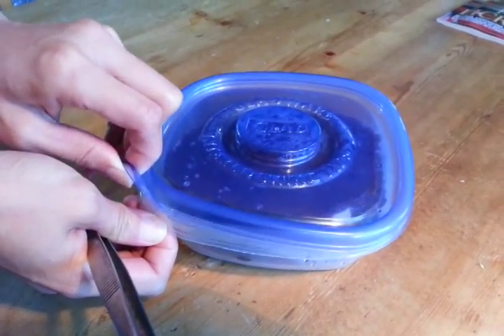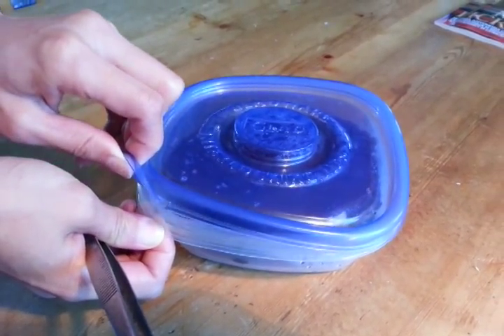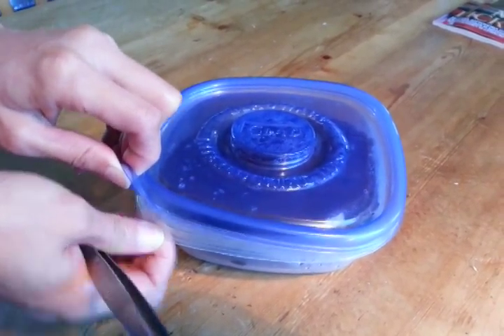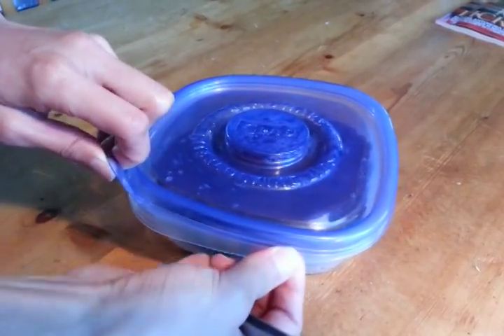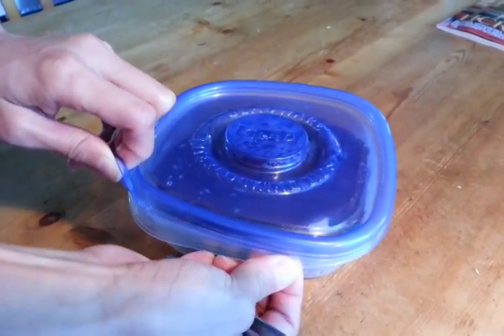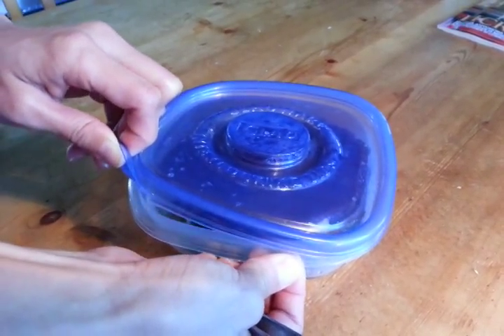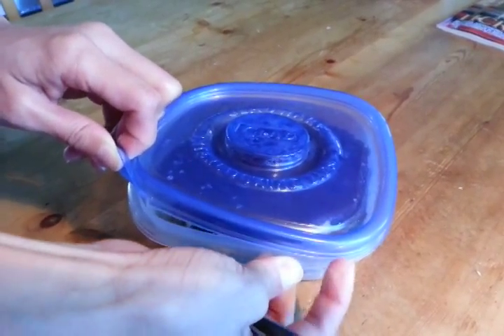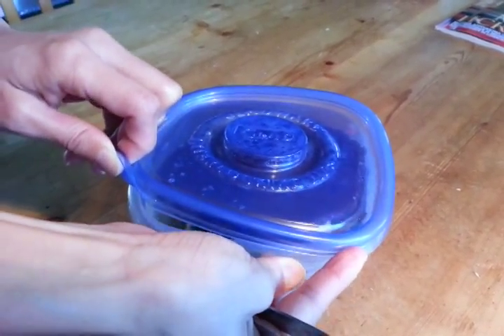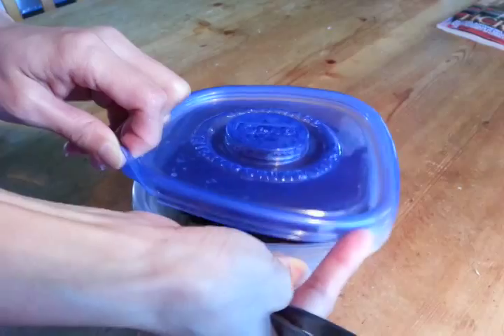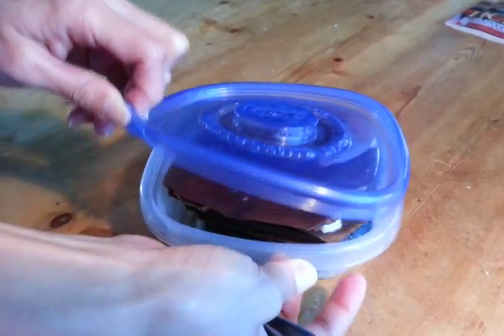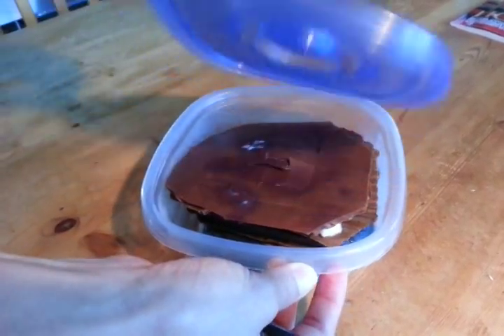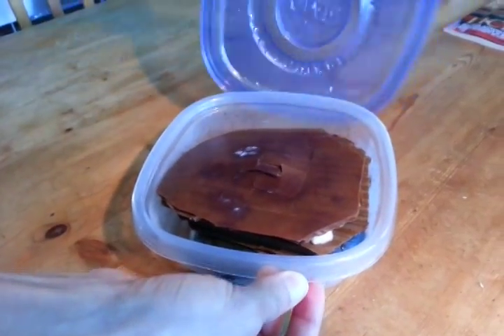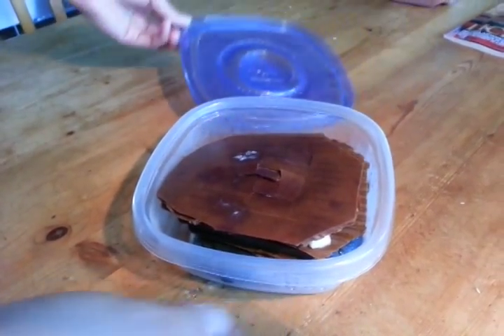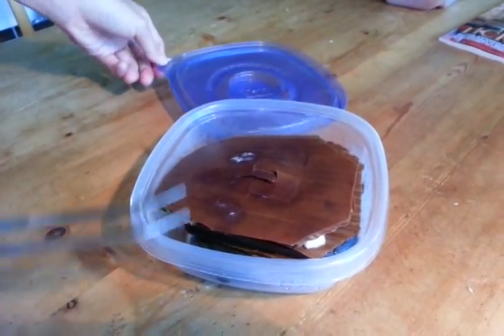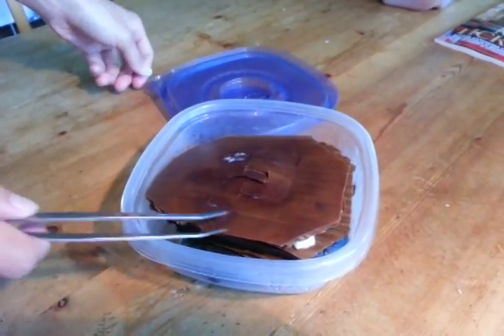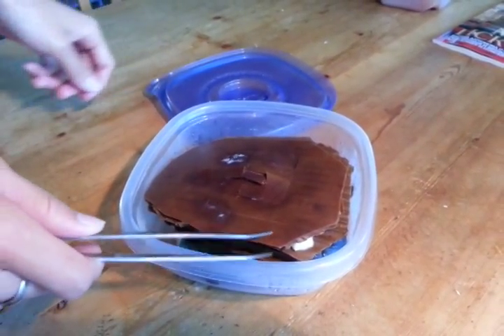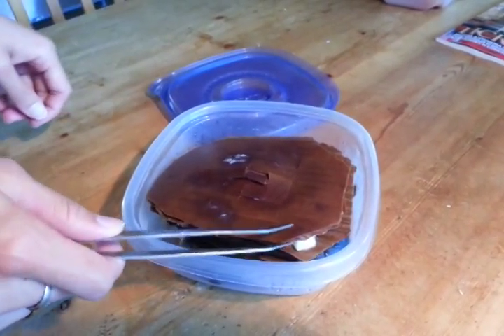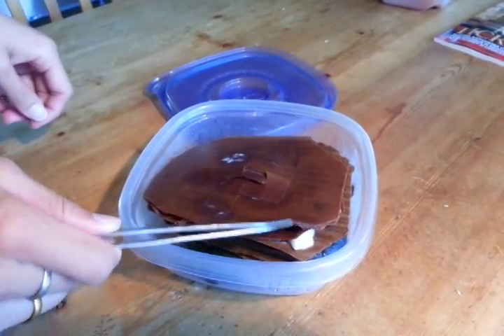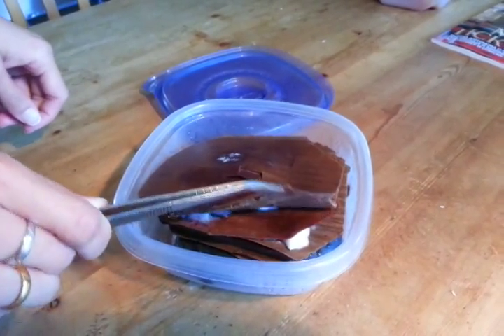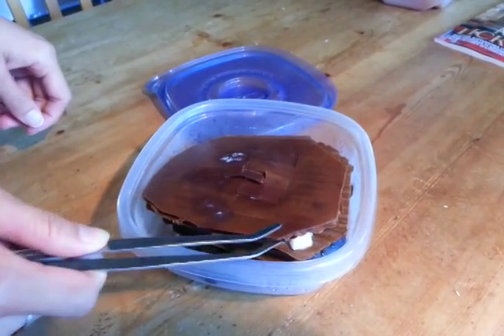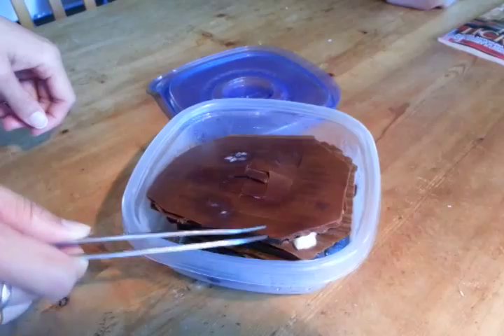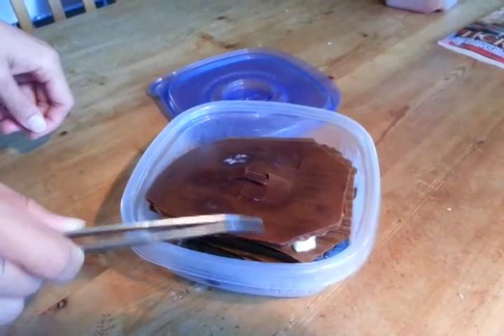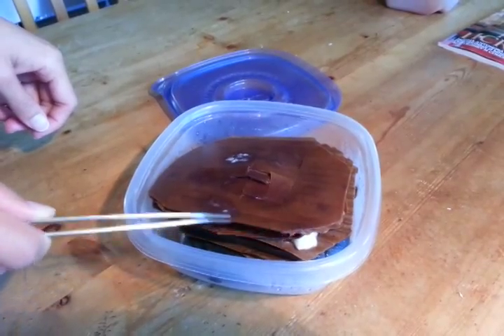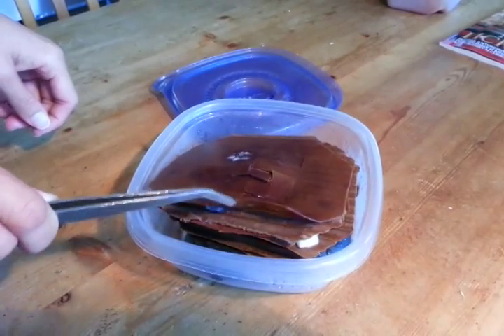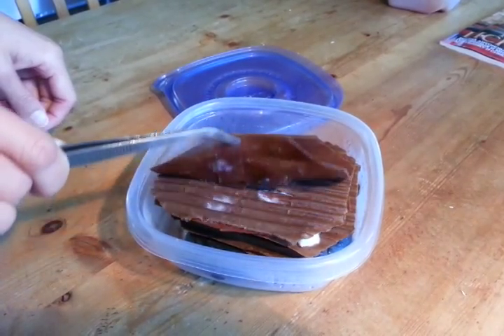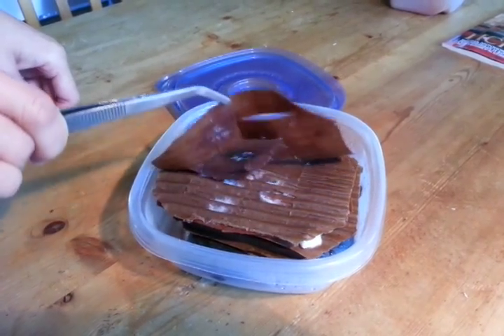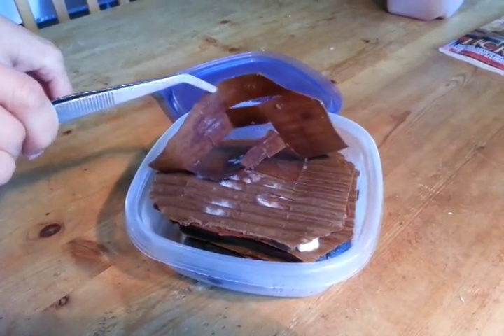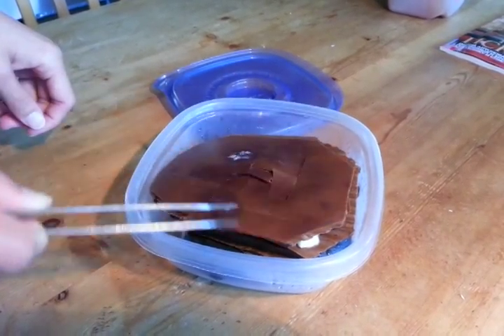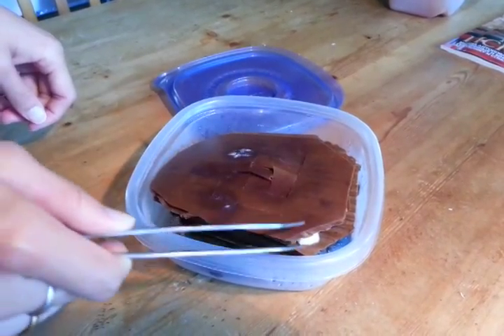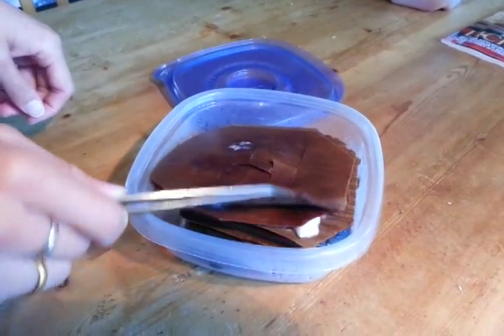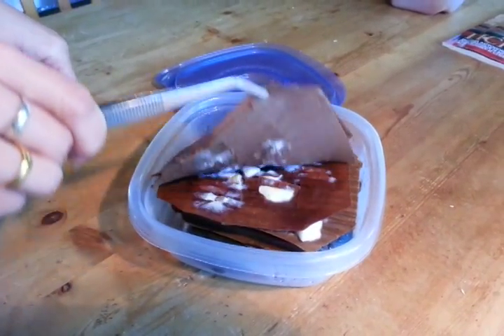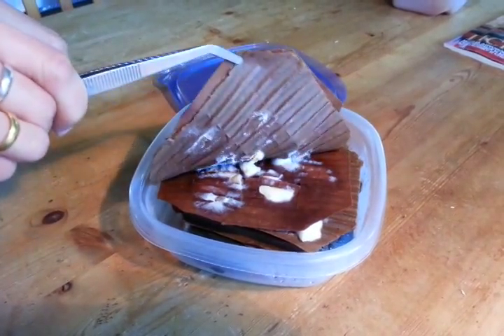We are investigating our mycelium growth for oyster mushrooms. We put these in about four or five days ago. We boiled this cardboard for five or ten minutes.